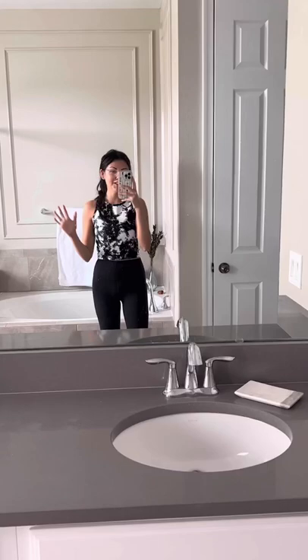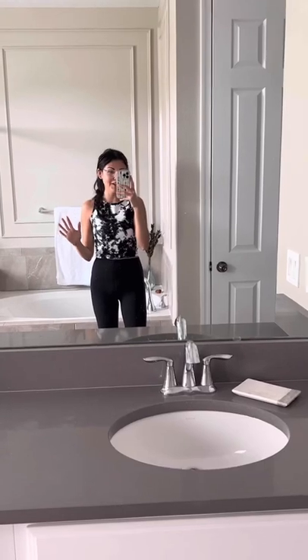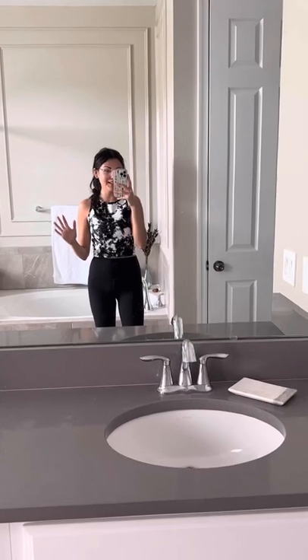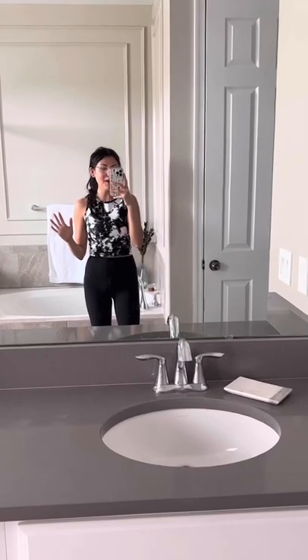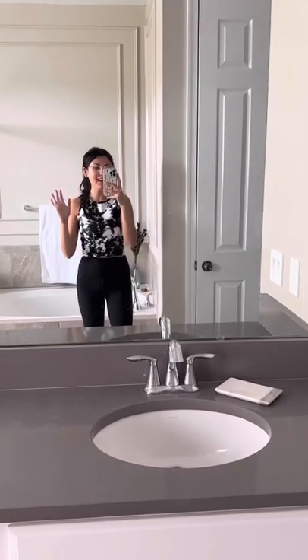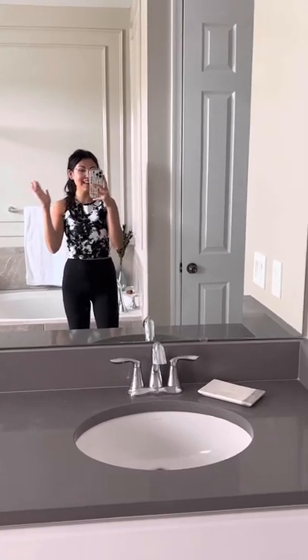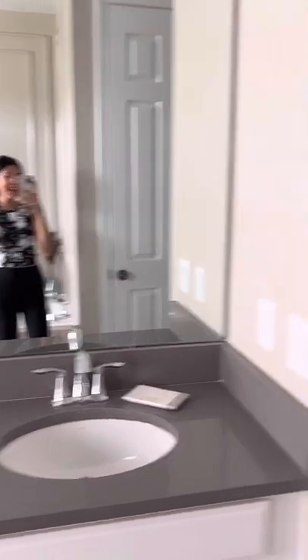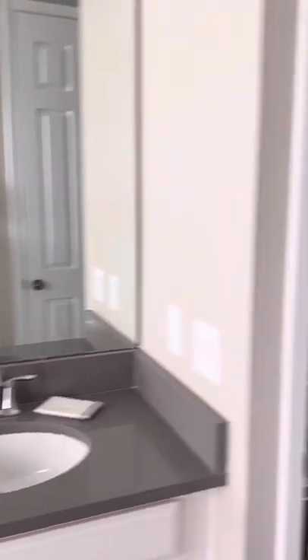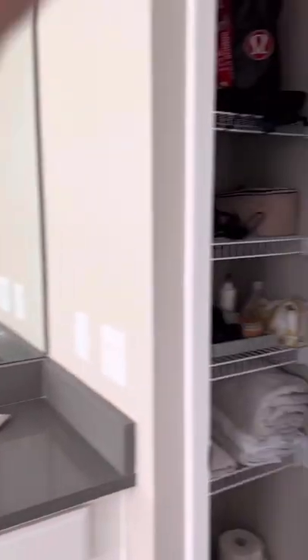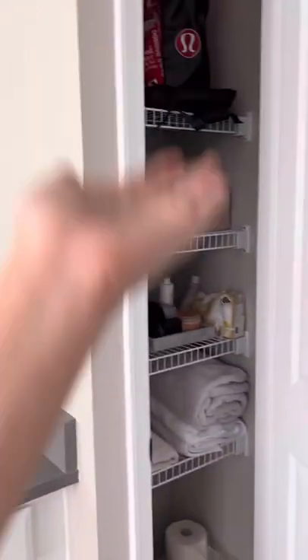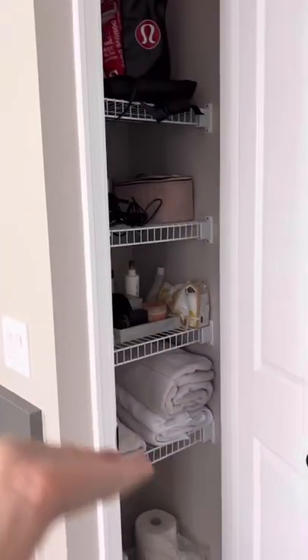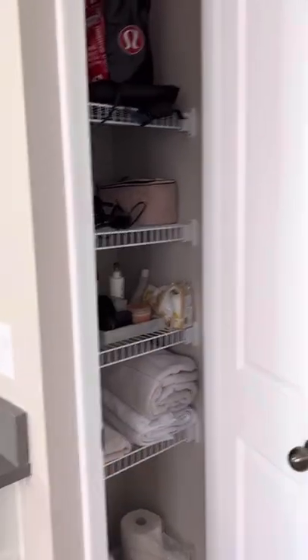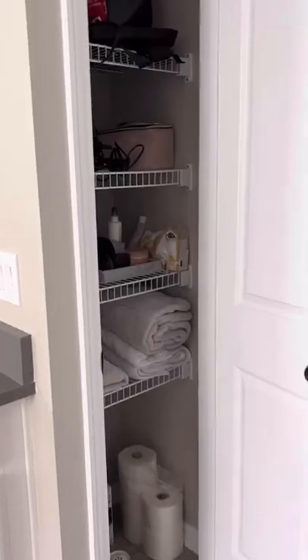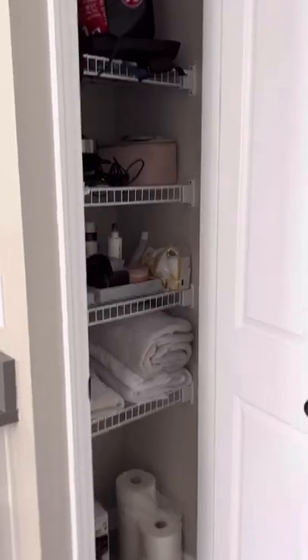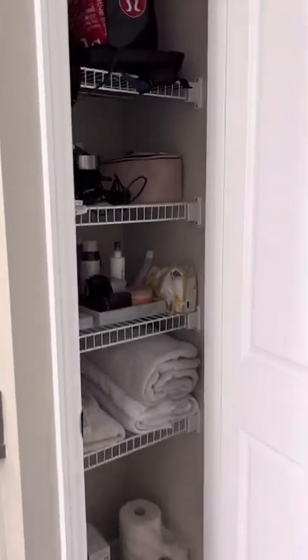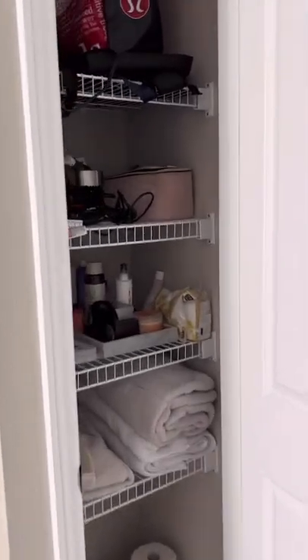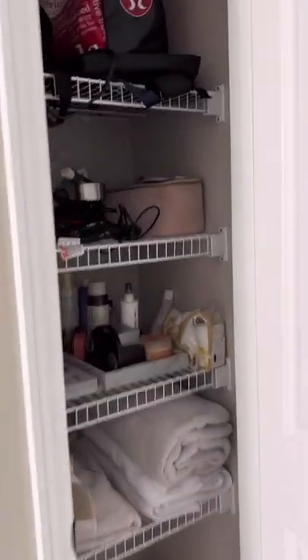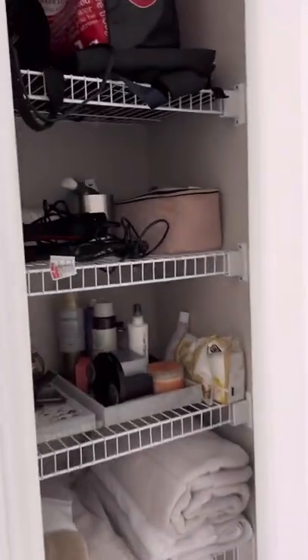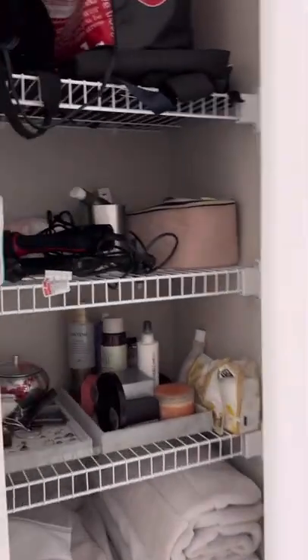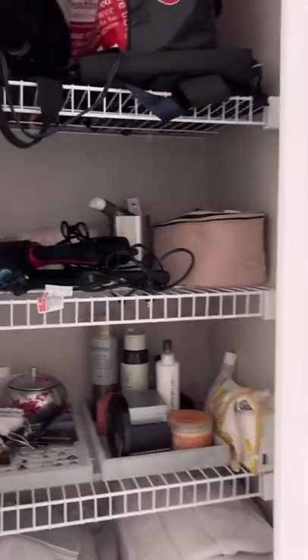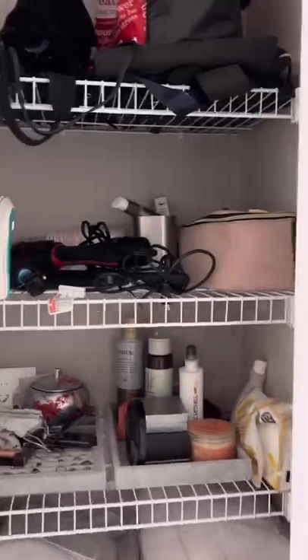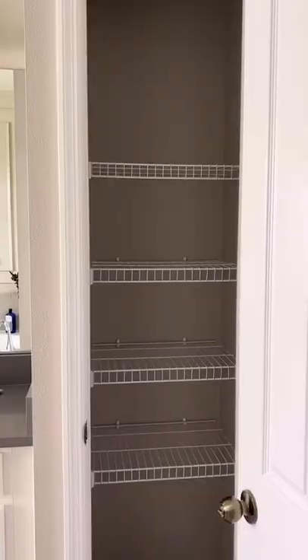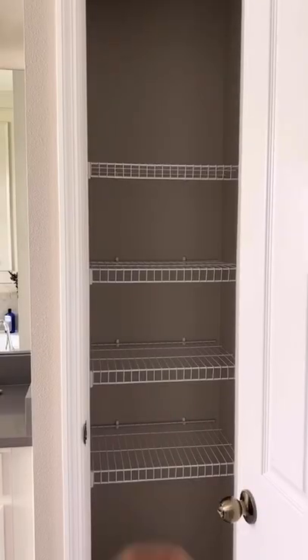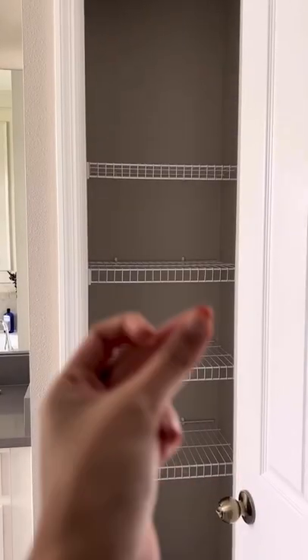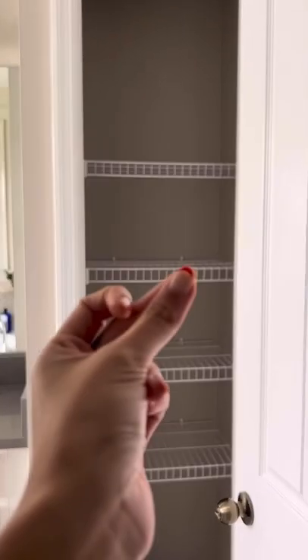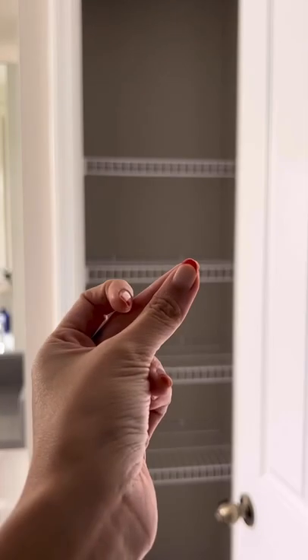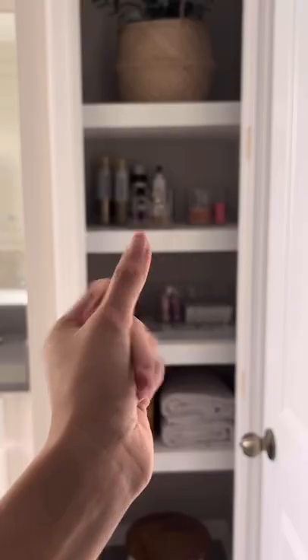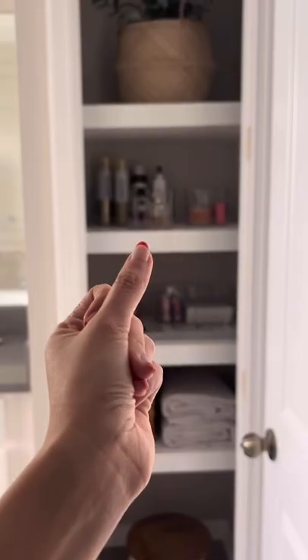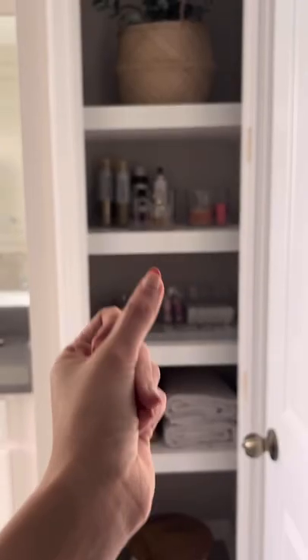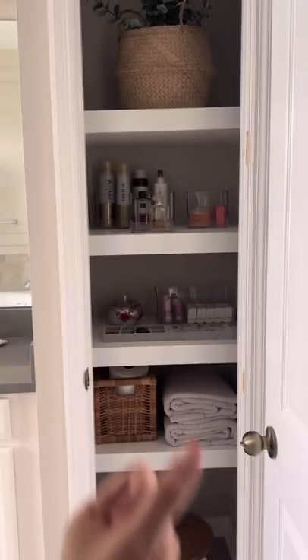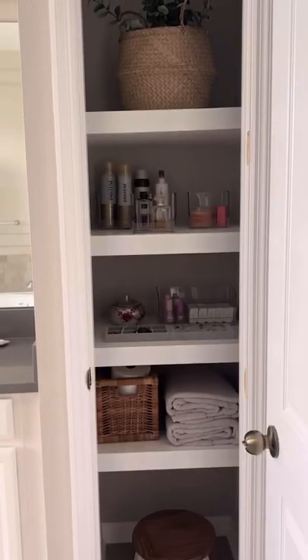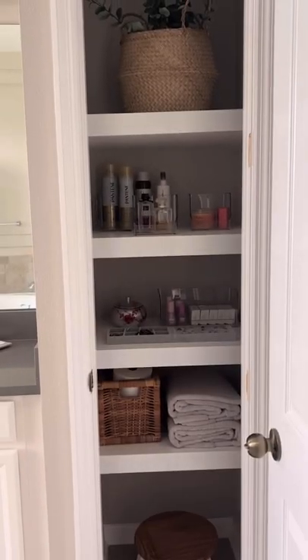I have some builder grade wired shelving in my master bathroom that I'm looking to remove, and this is how I did that for under $100. I went from these wired shelves to these custom plywood shelves.